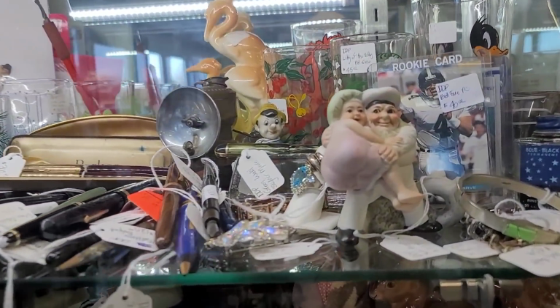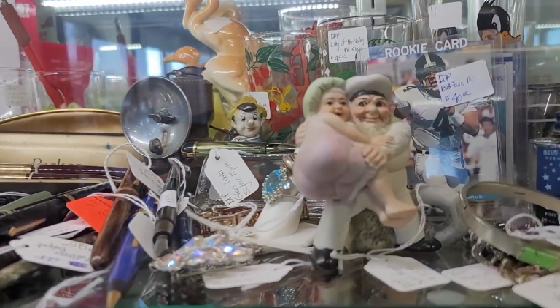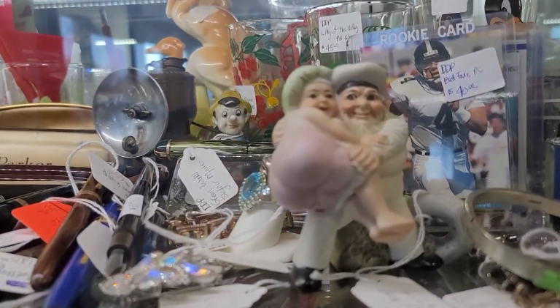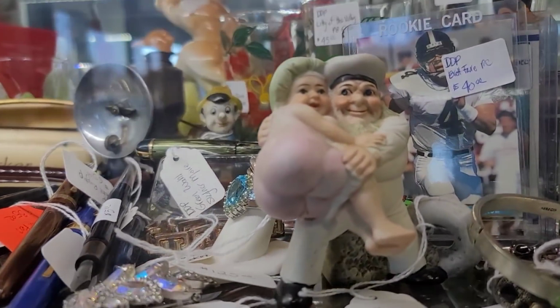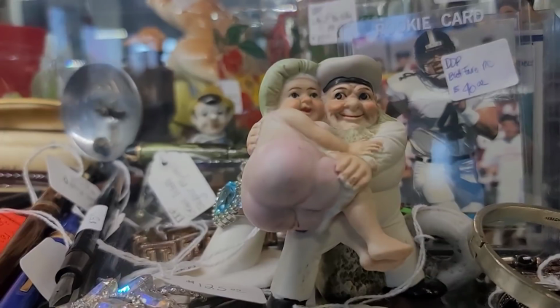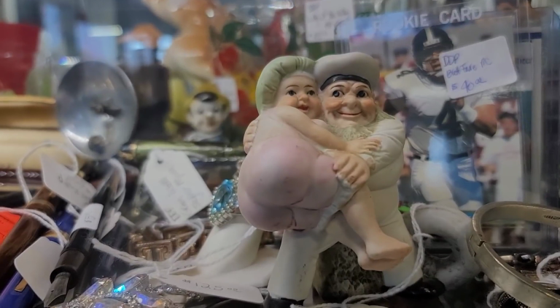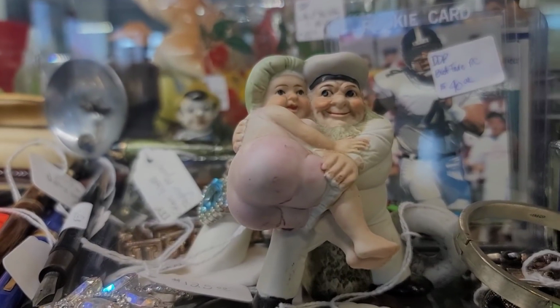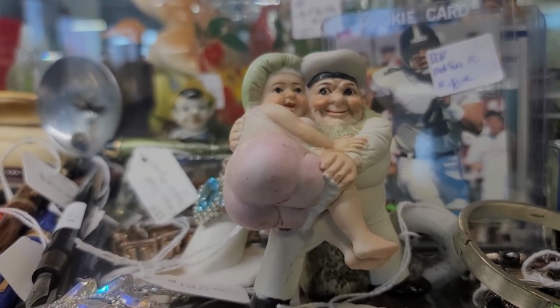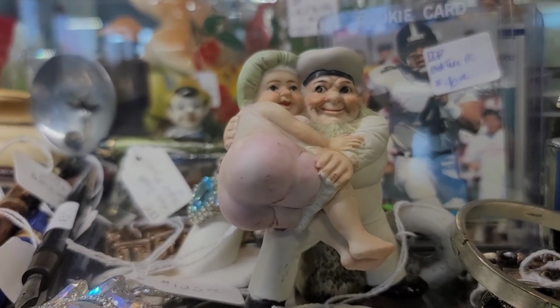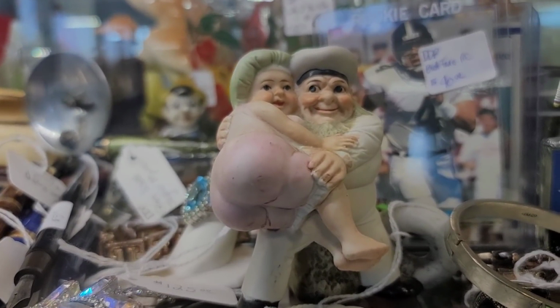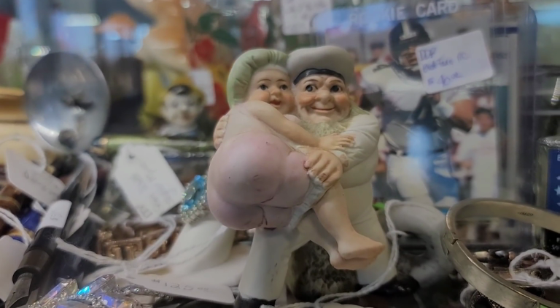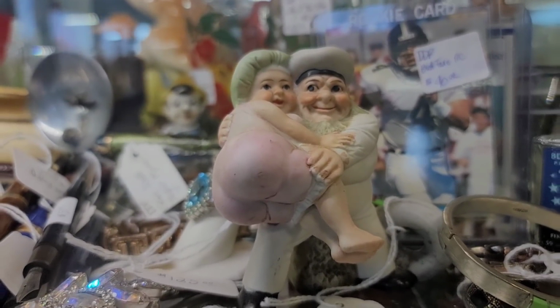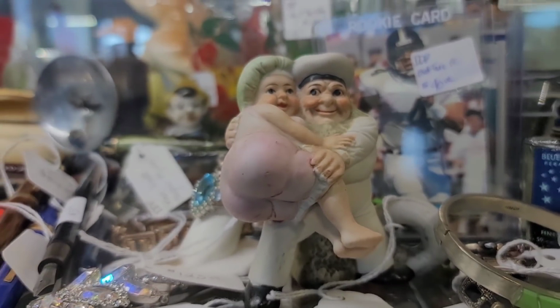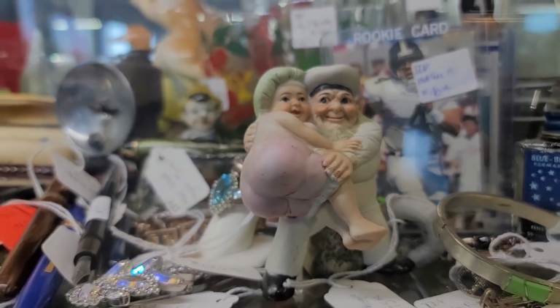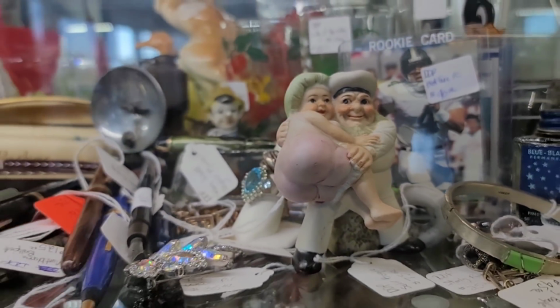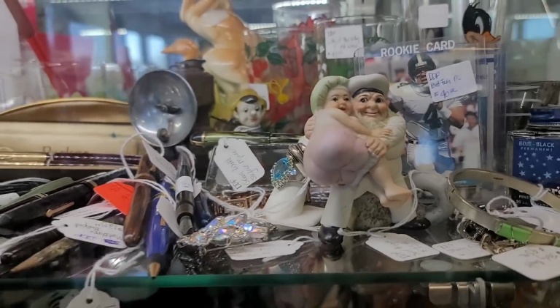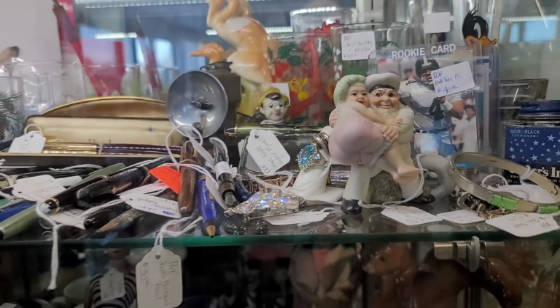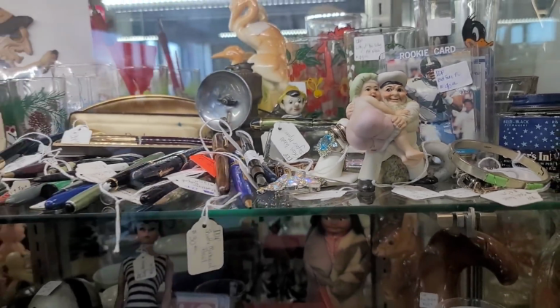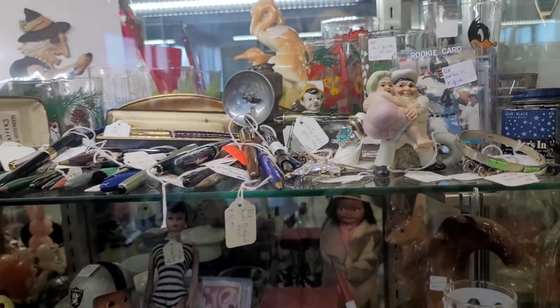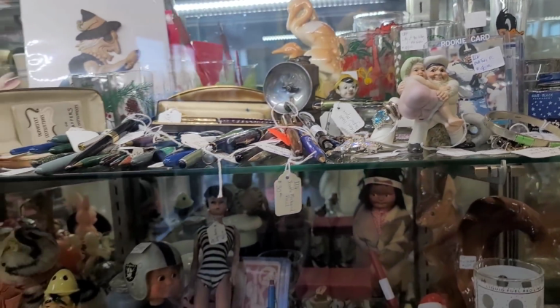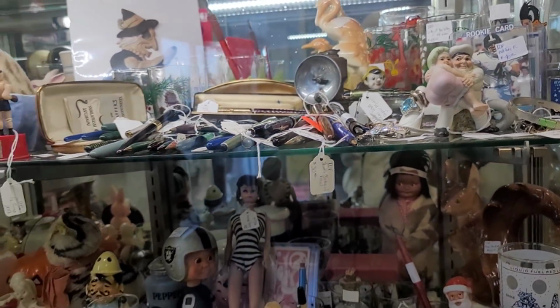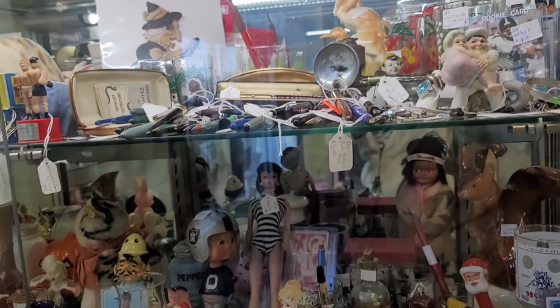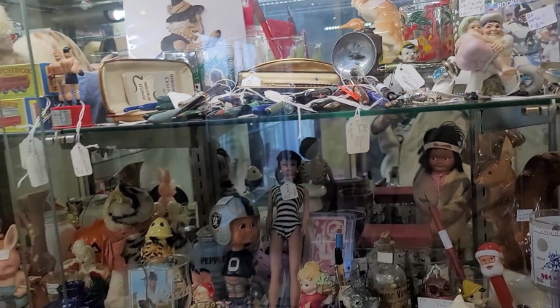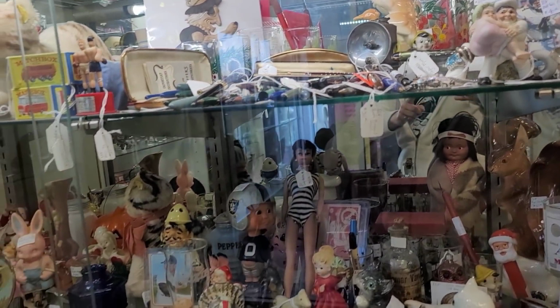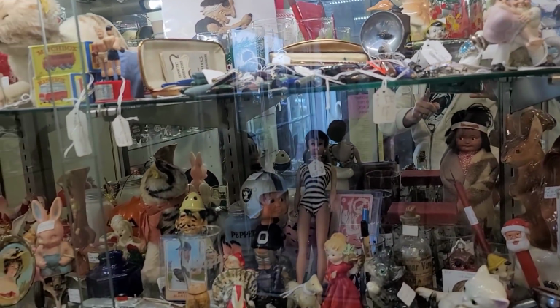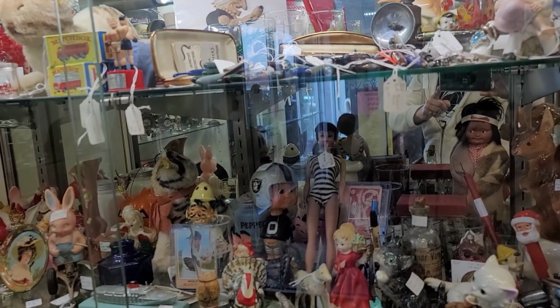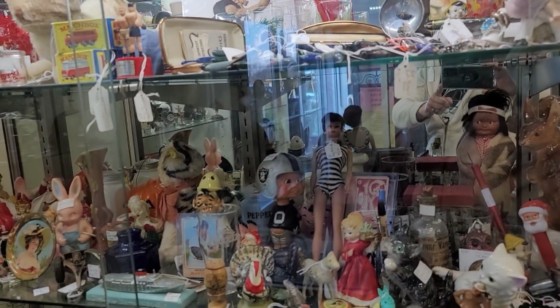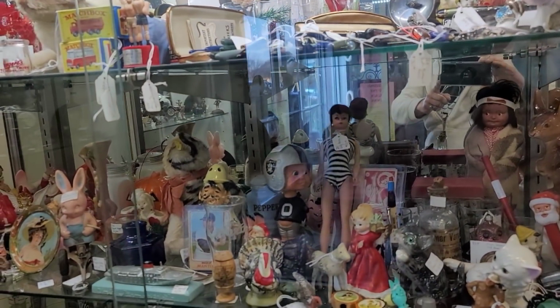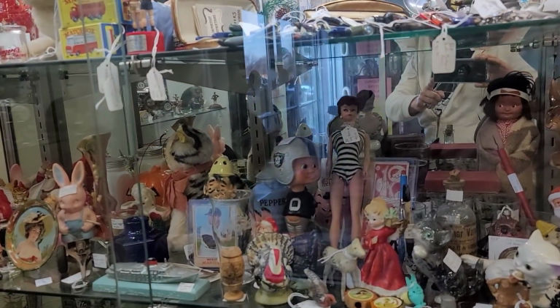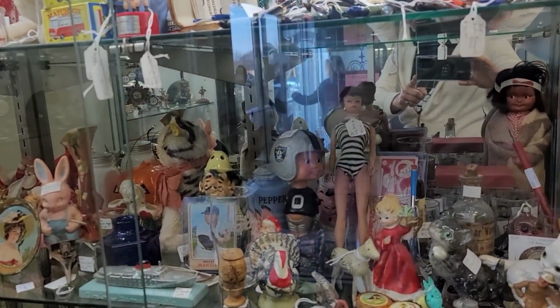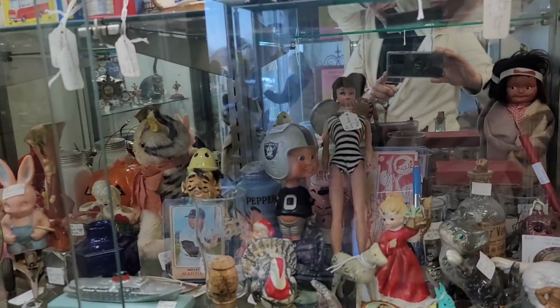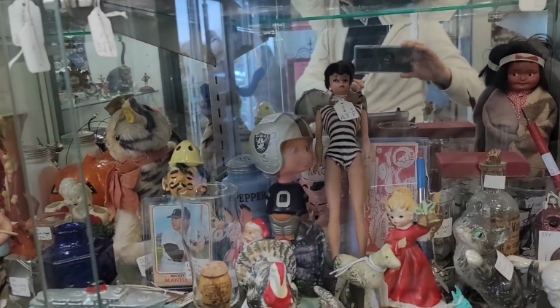And talk about bootylicious — I don't know what's going on here. She's showing it off for the world, folks. He's very proud.